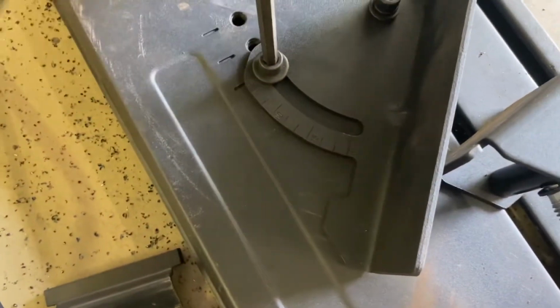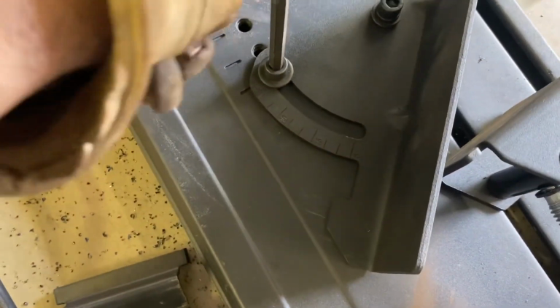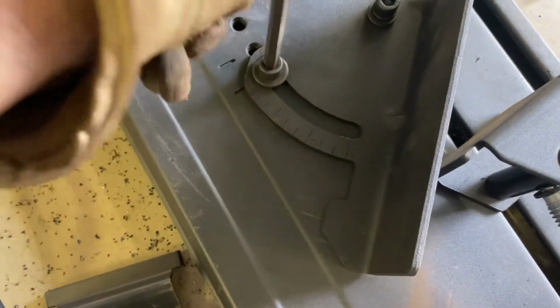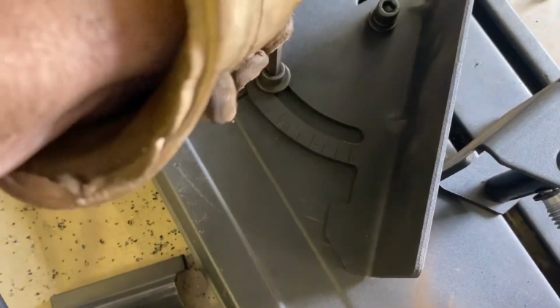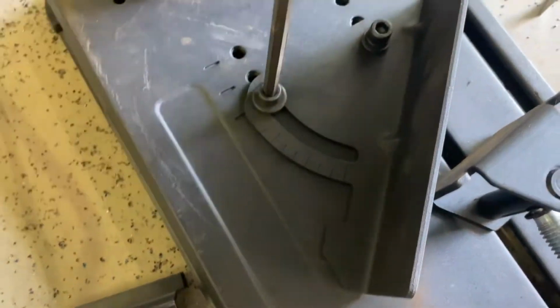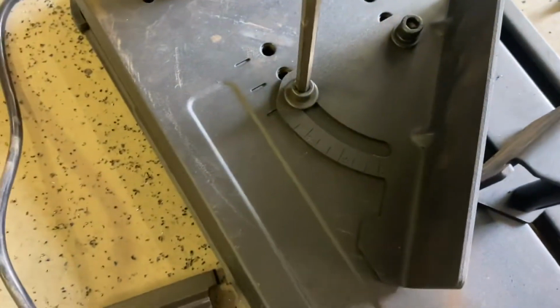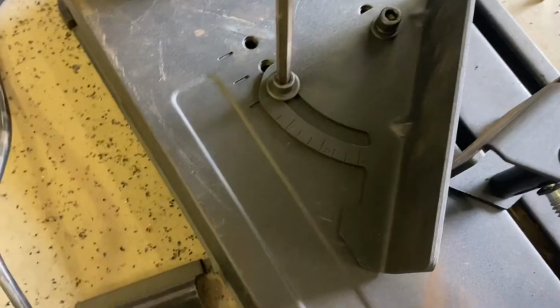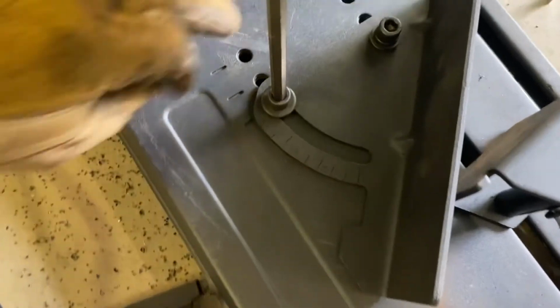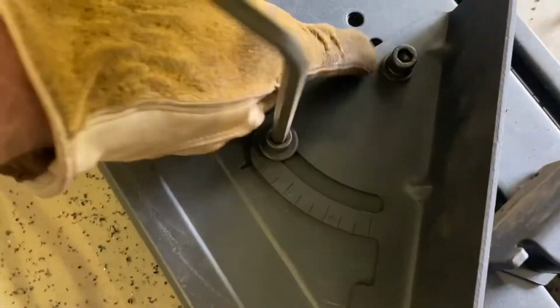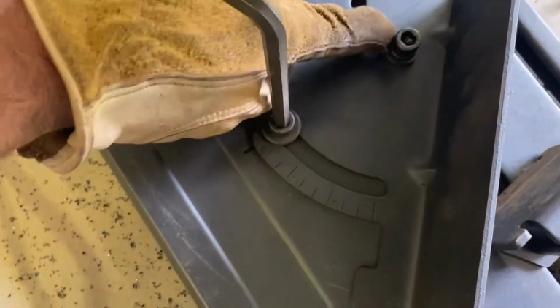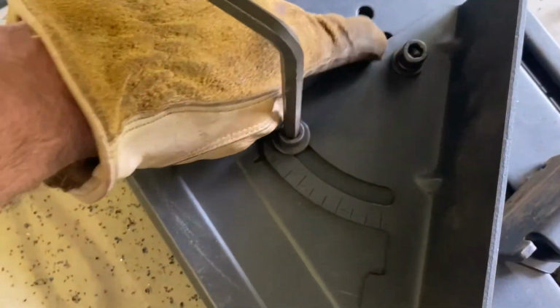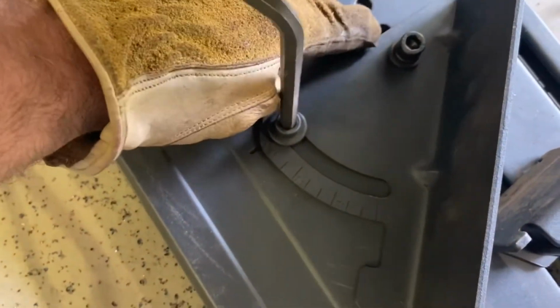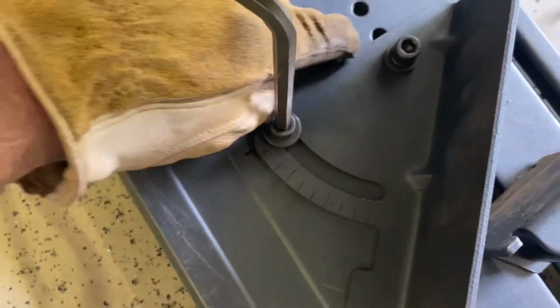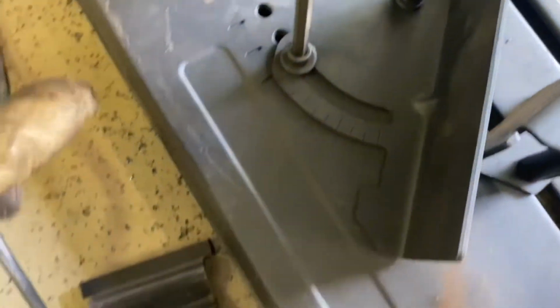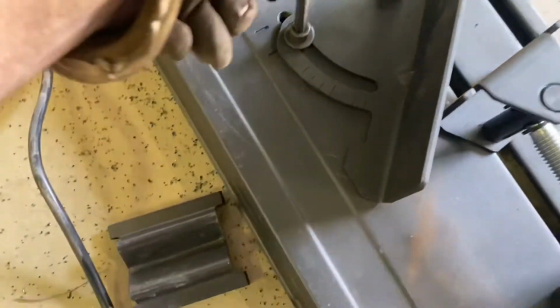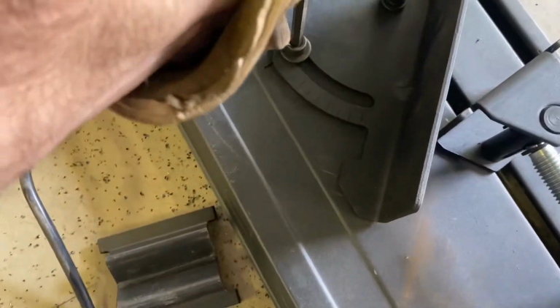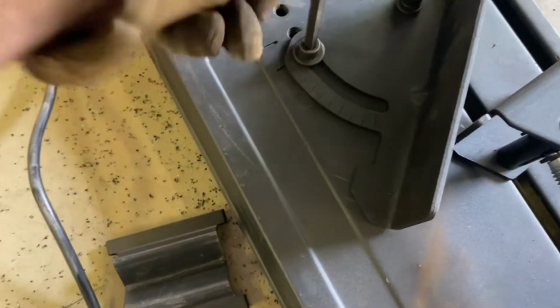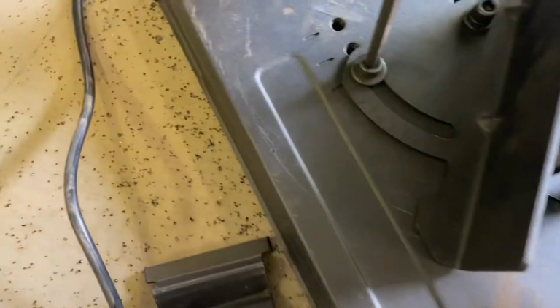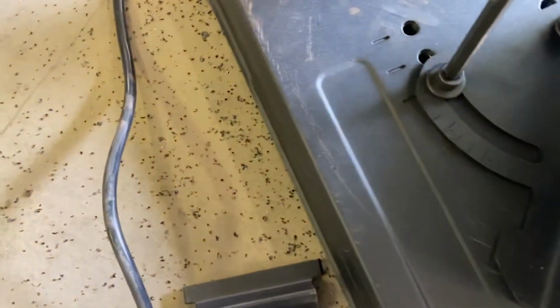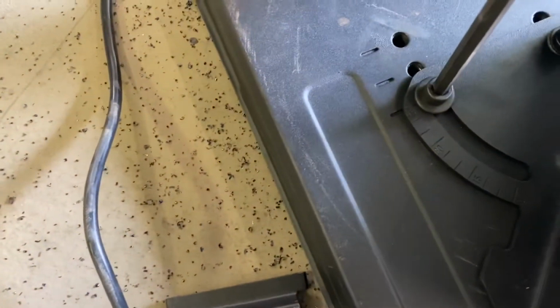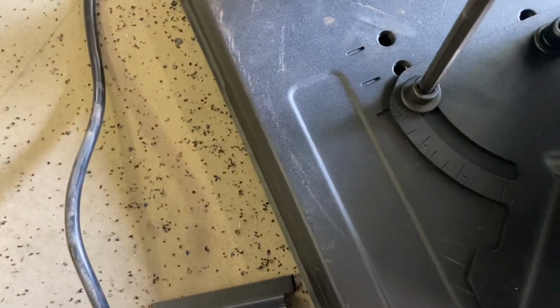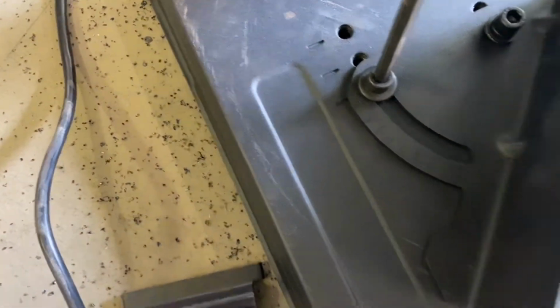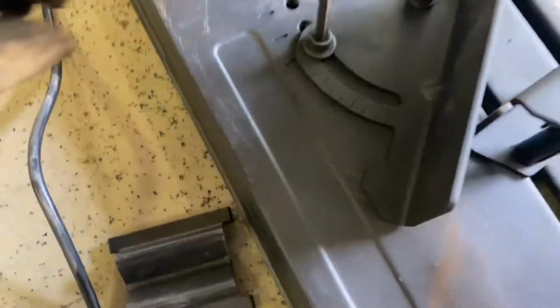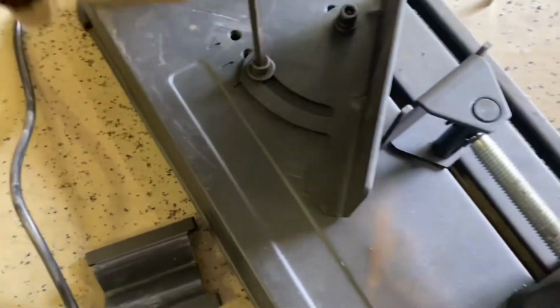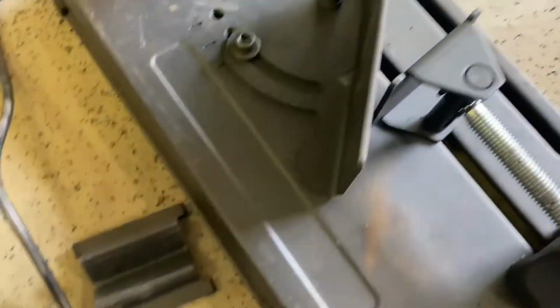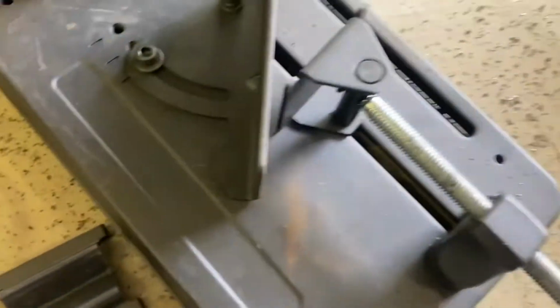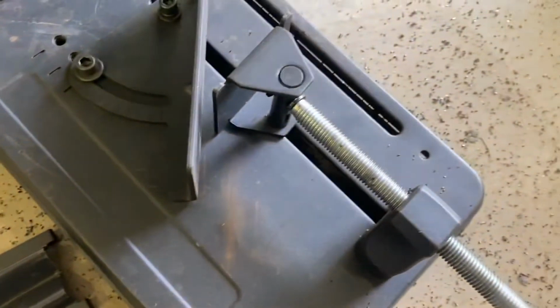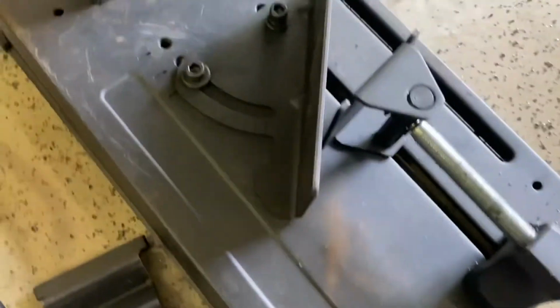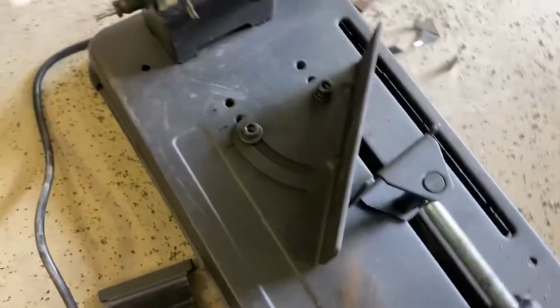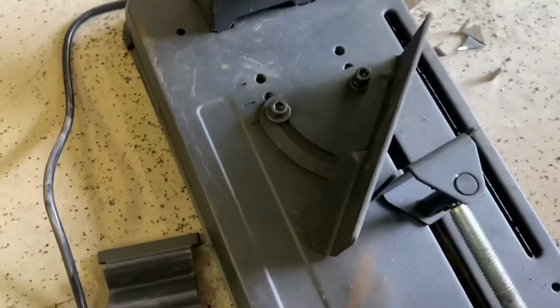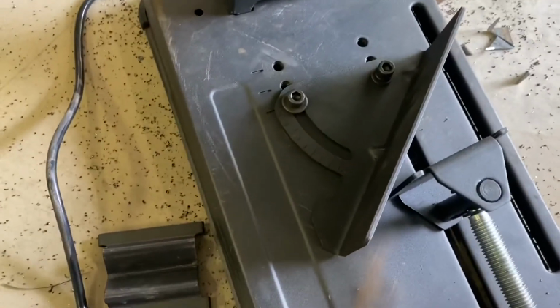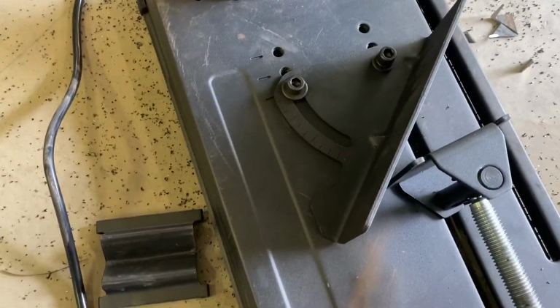I originally put it on with the bolt in the center hole, and whenever I put angle on there, it wouldn't cut all the way through it. So I had to figure out the adjustment for it — but using the first hole works well.